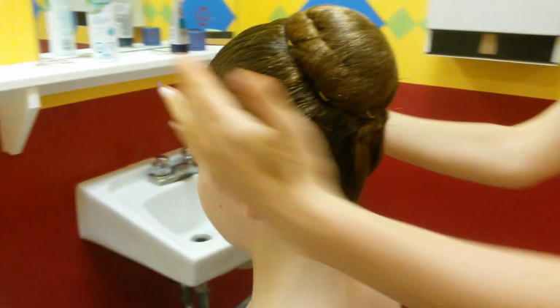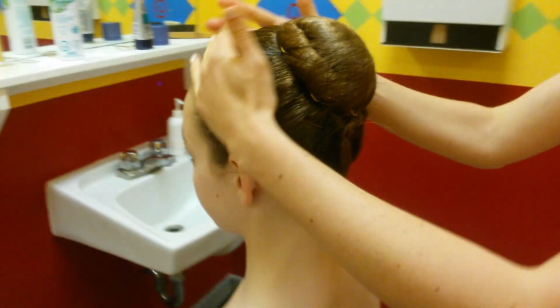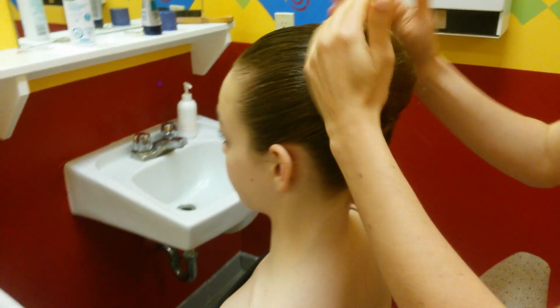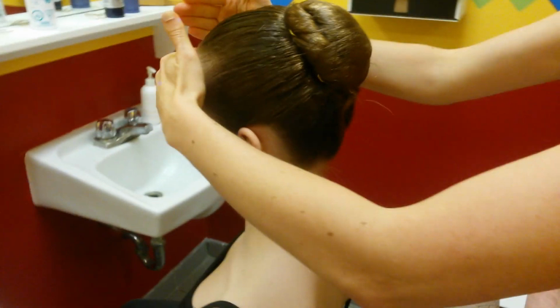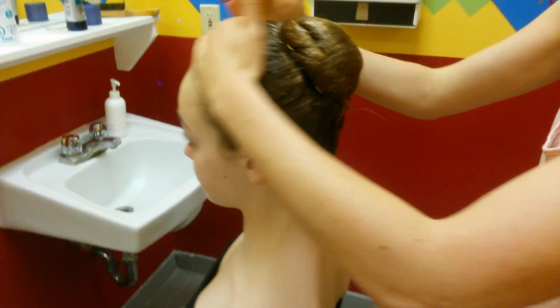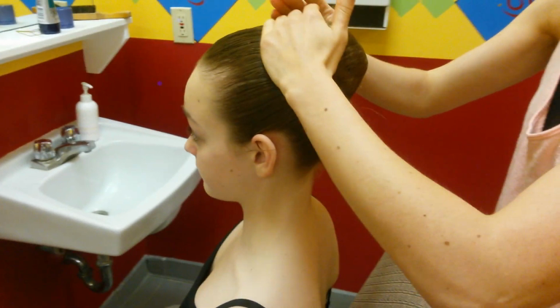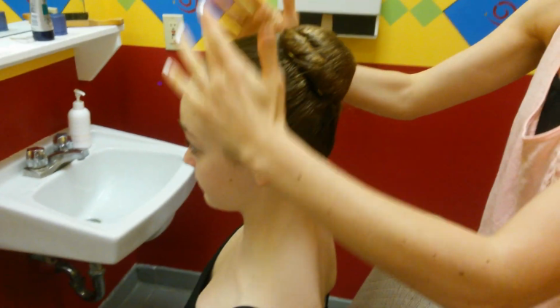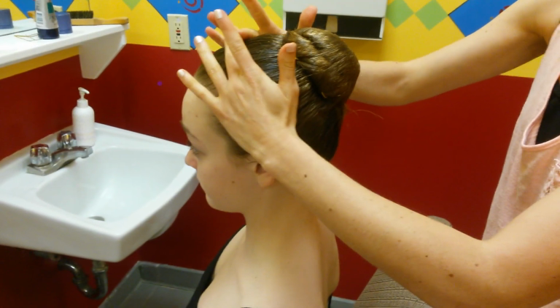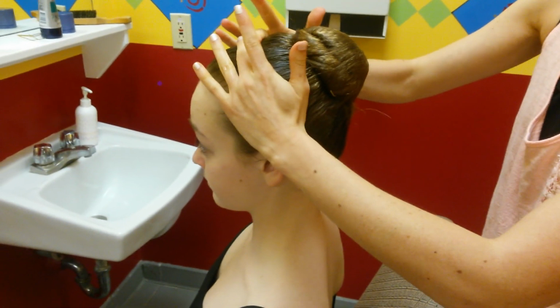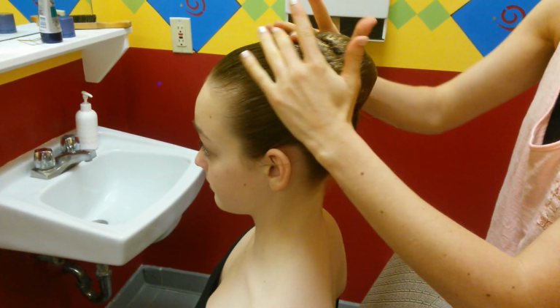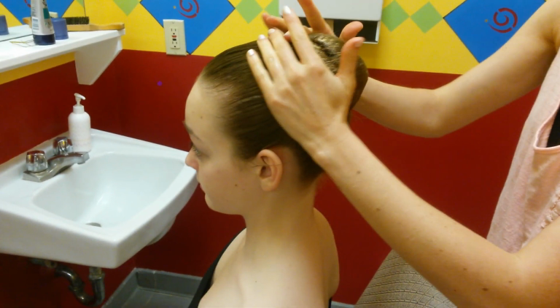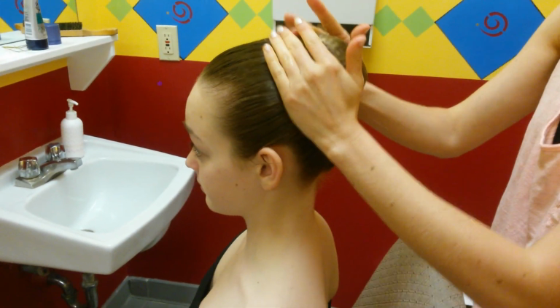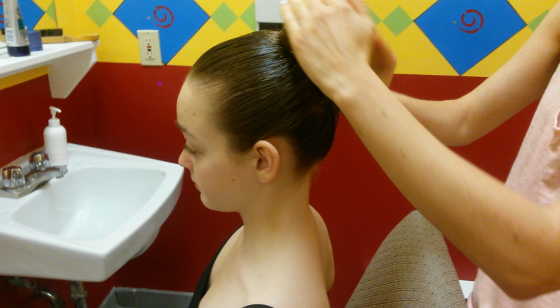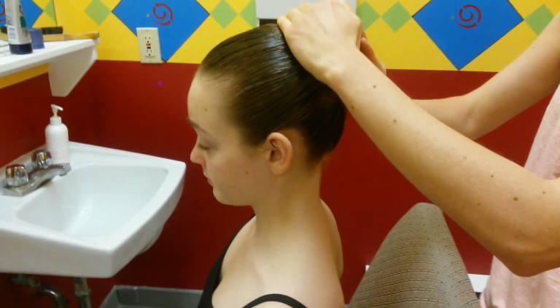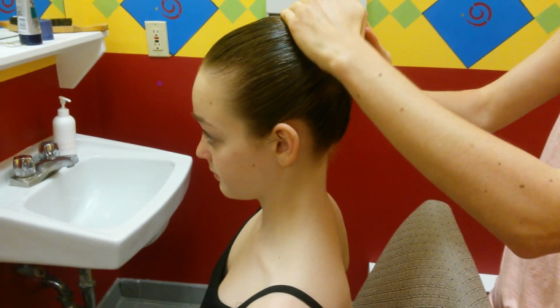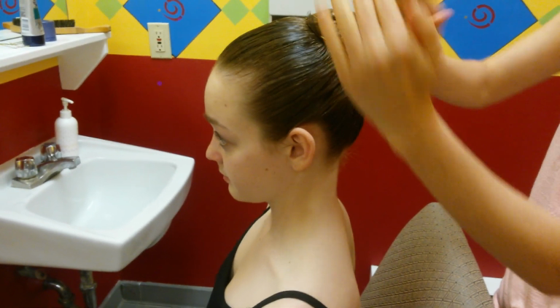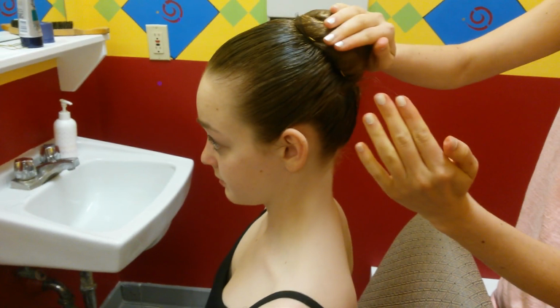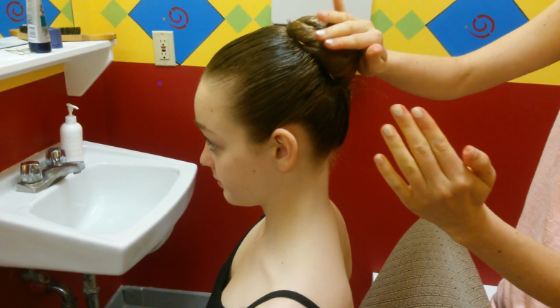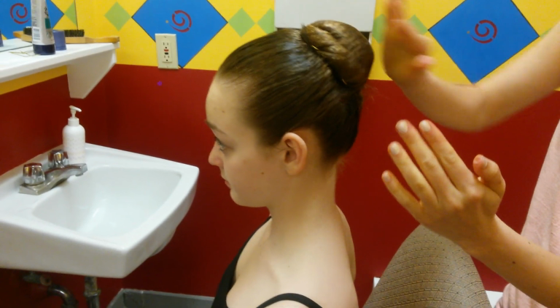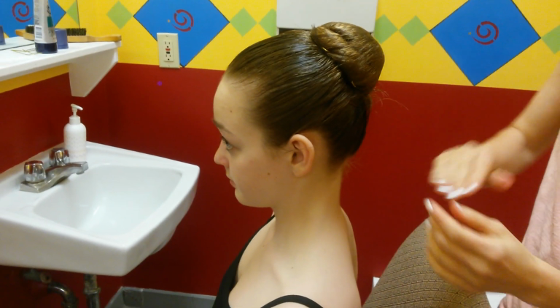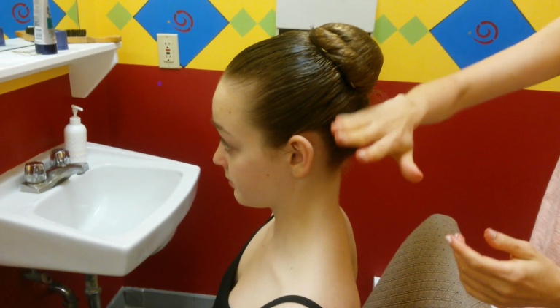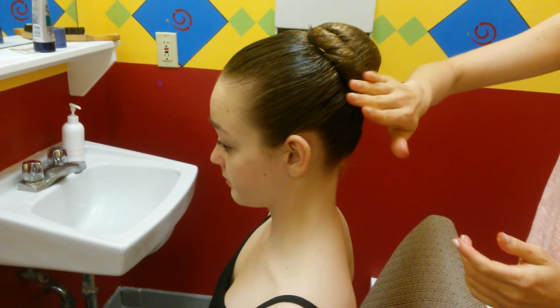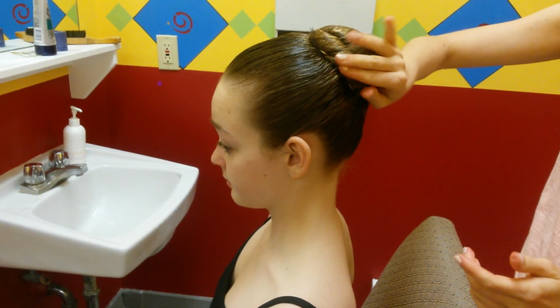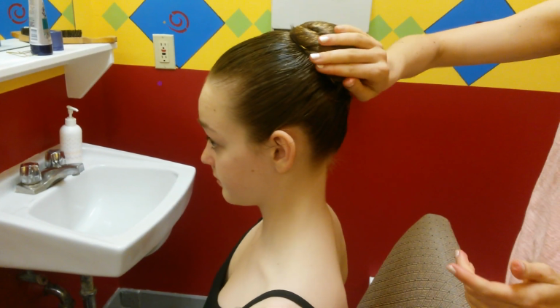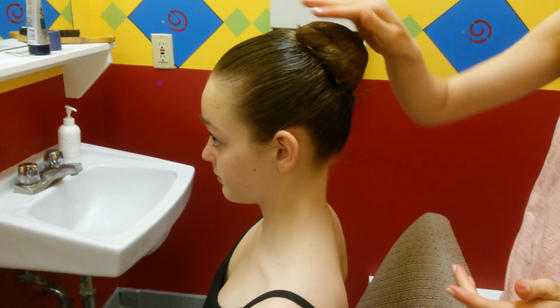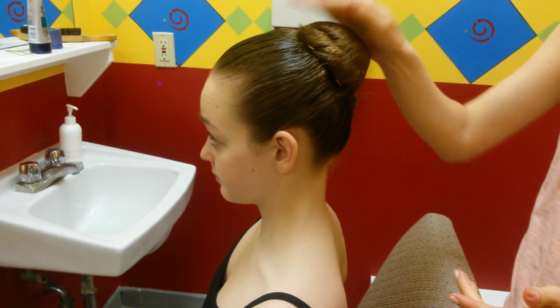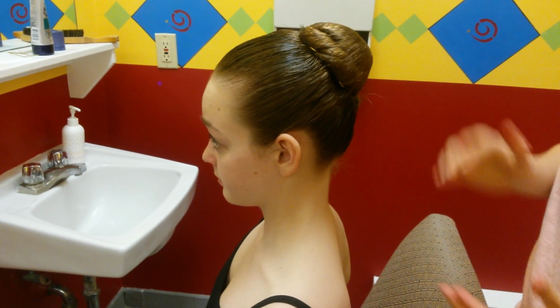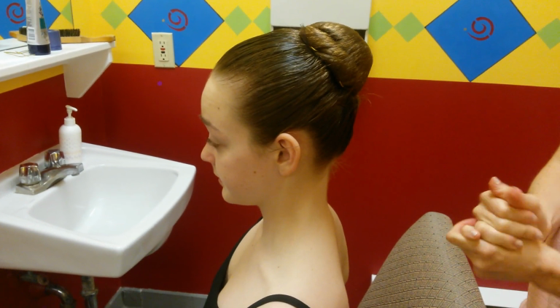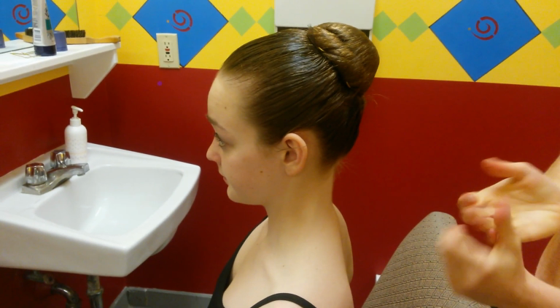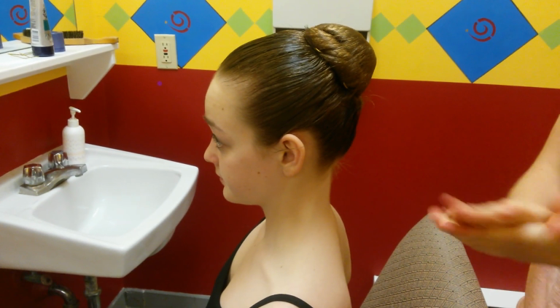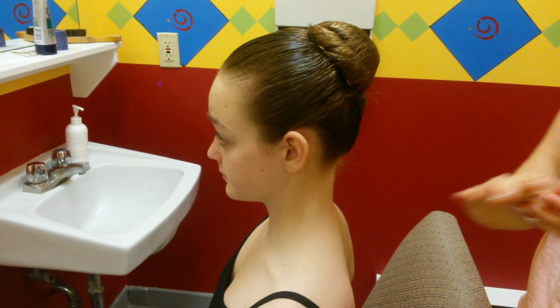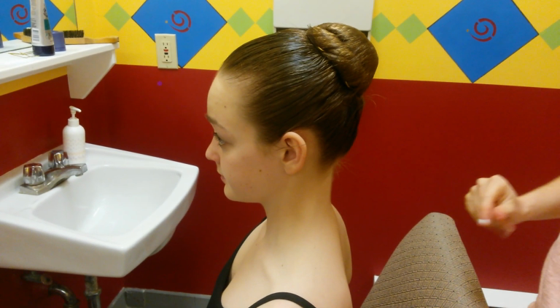If there are bangs, you want to brush them straight back and bobby pin them as well. Try to find hairpins and bobby pins in the color of your hair so they're not seen. And there's your ballet bun.